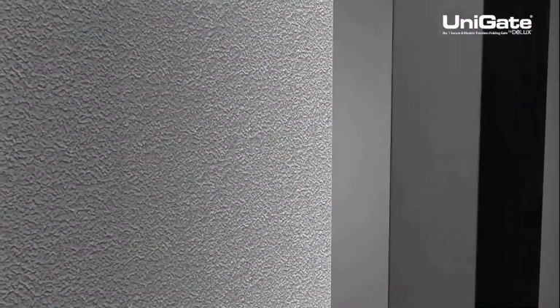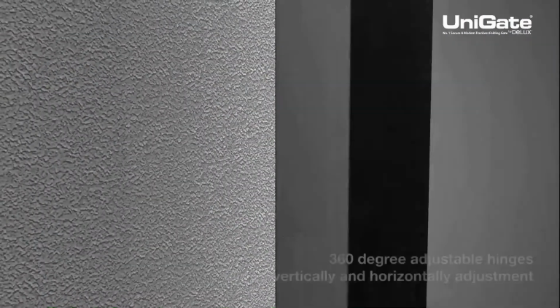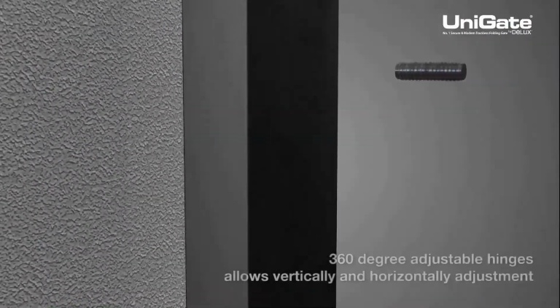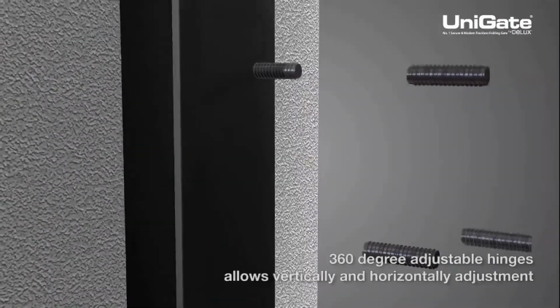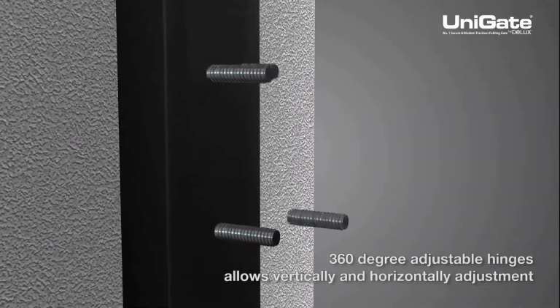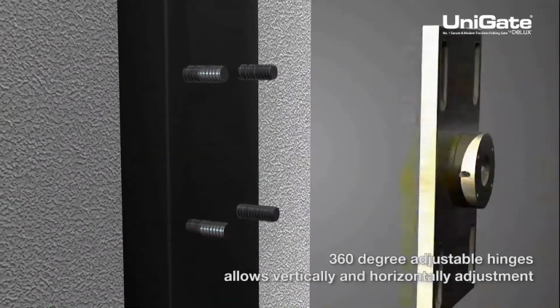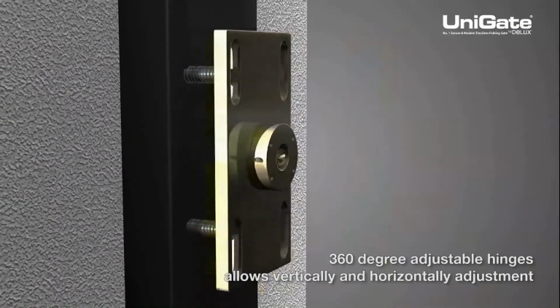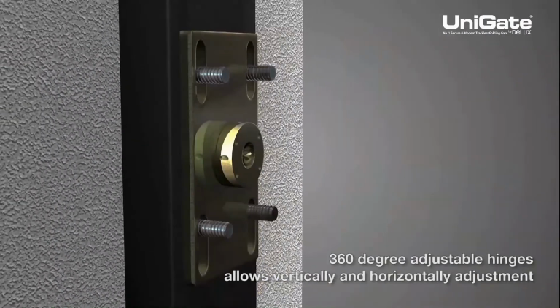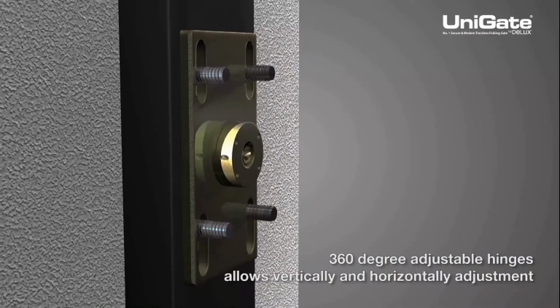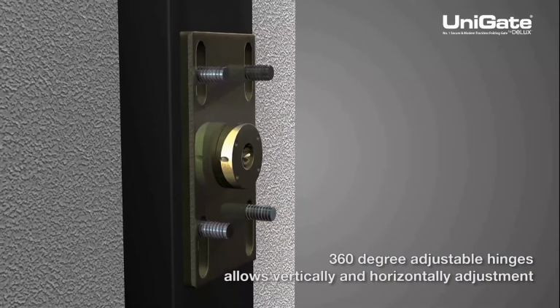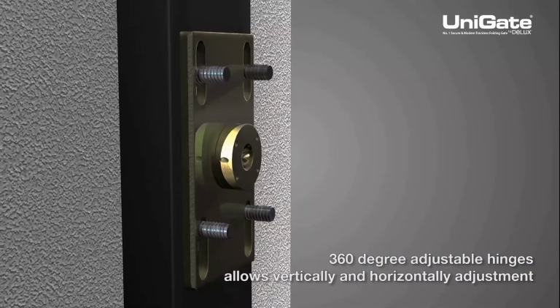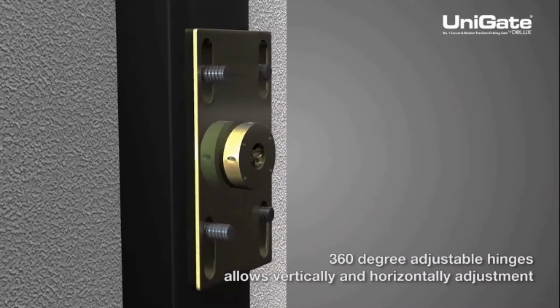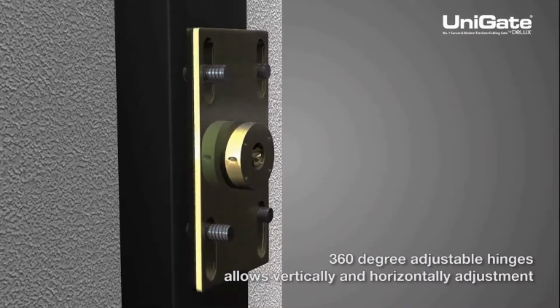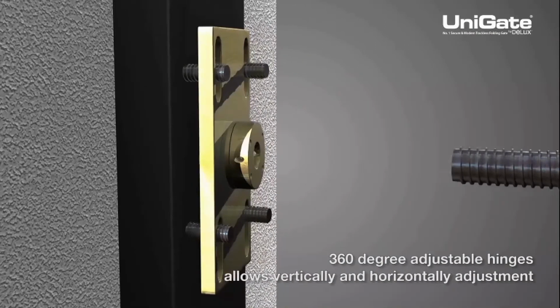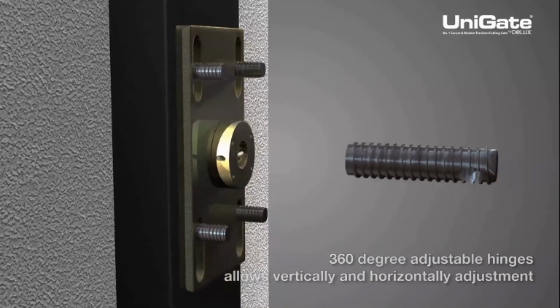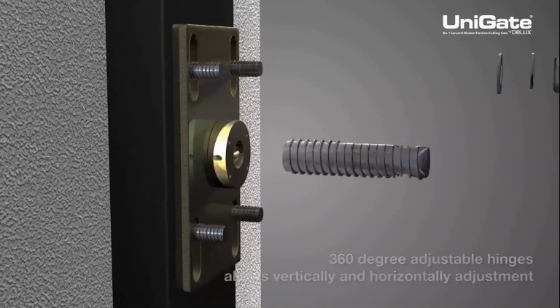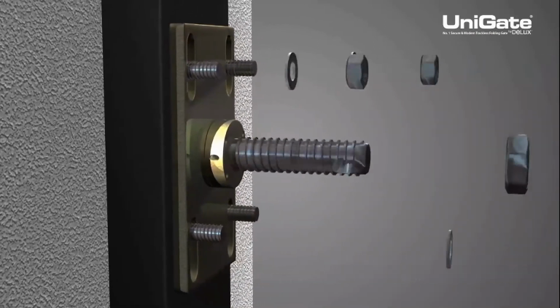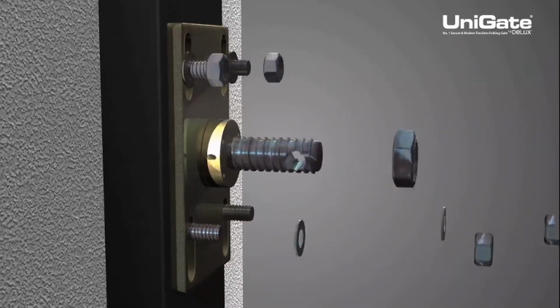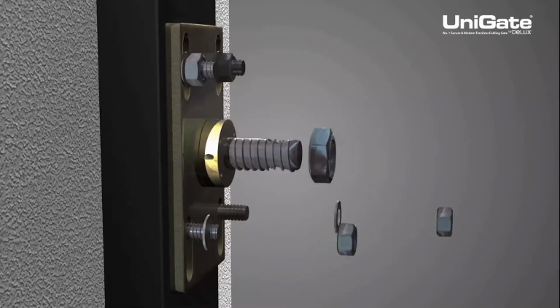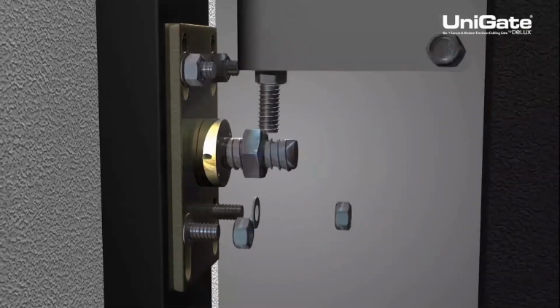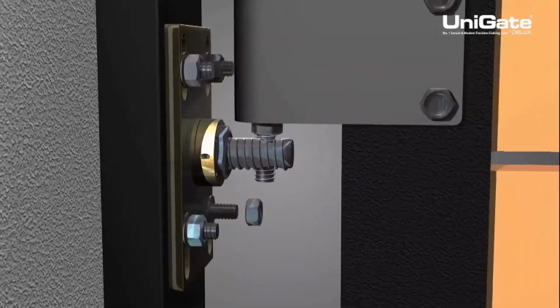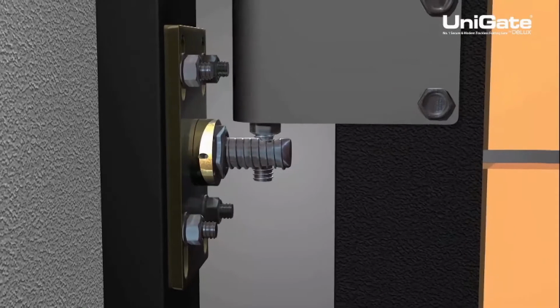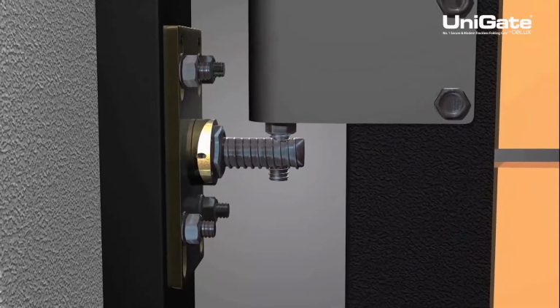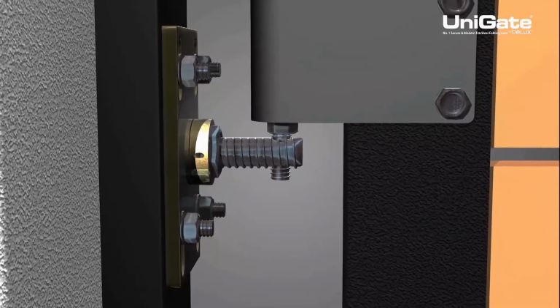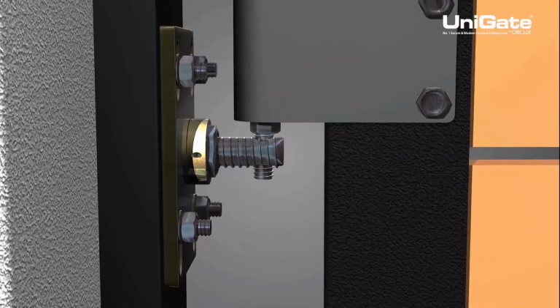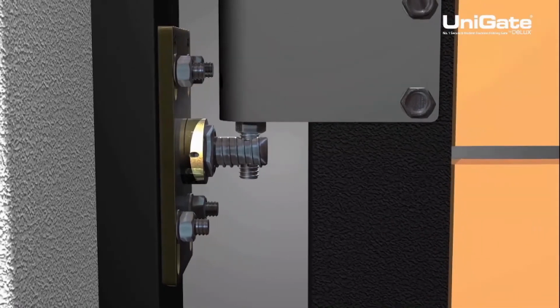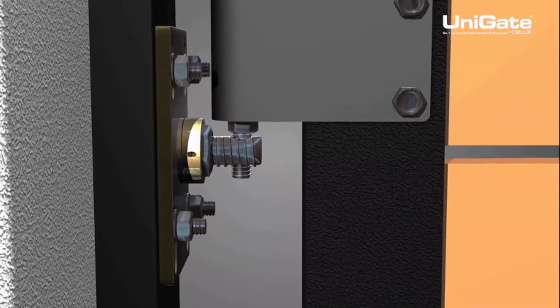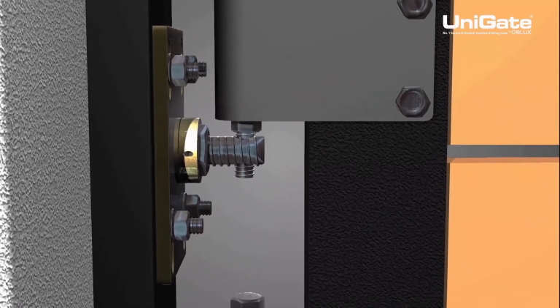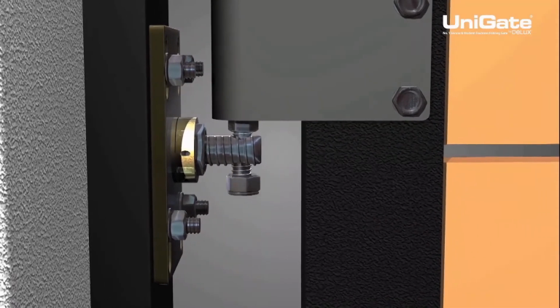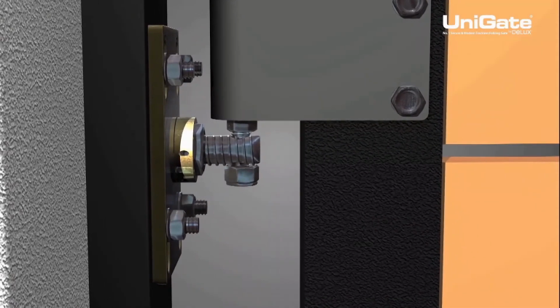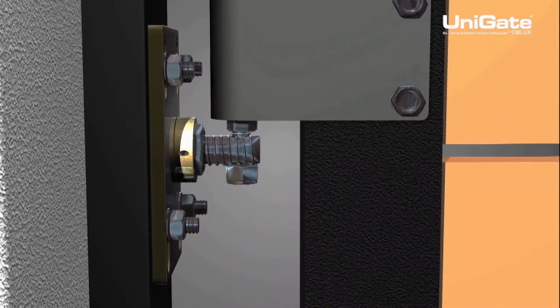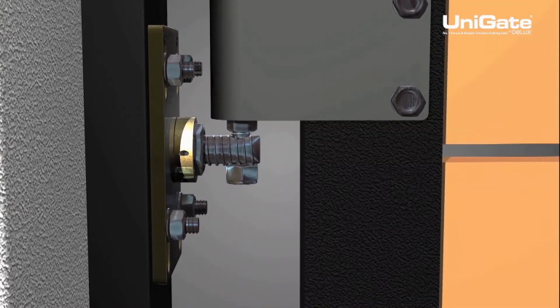Unigate's 360-degree adjustable hinges allow vertical and horizontal adjustment to maximize the access space. It can also be installed on uneven pillars to balance the gate degree.